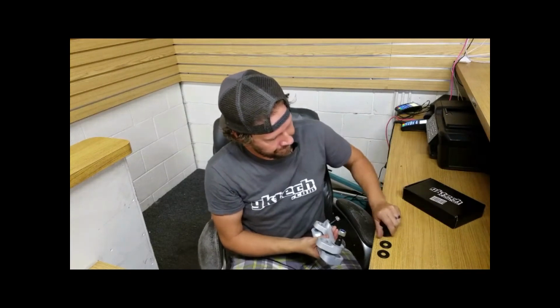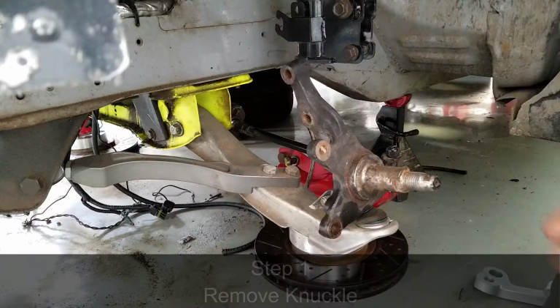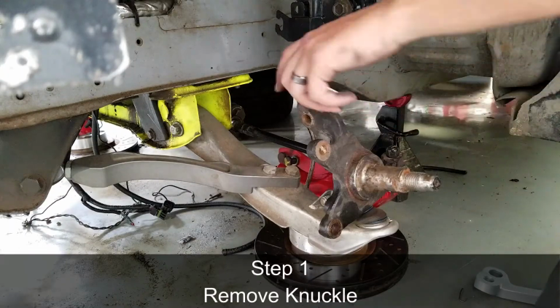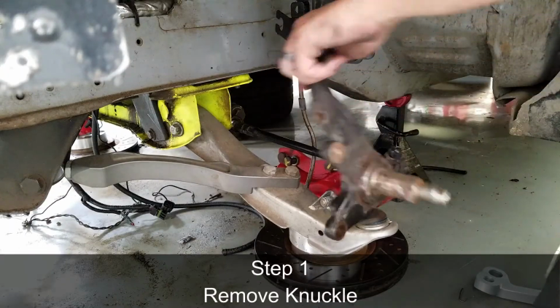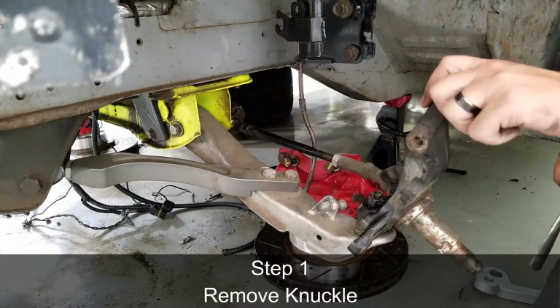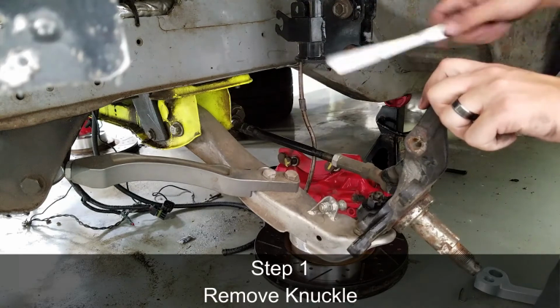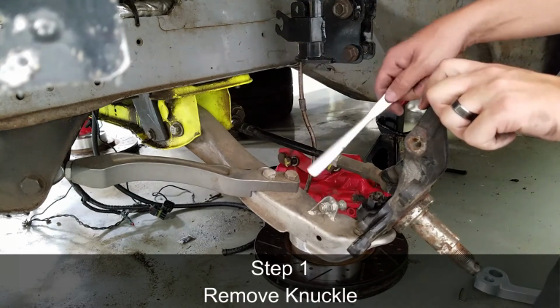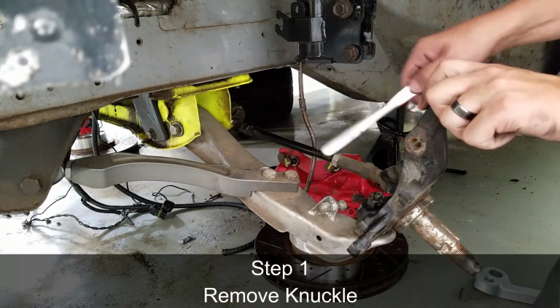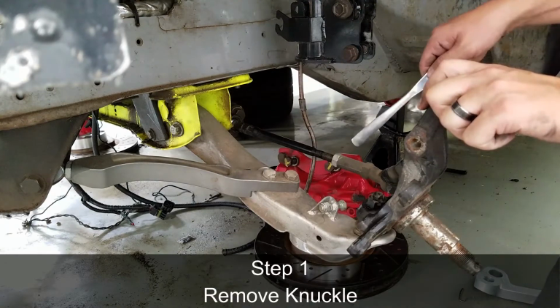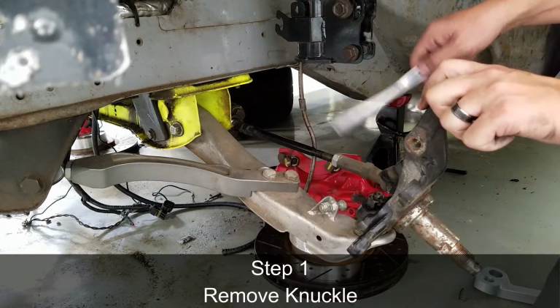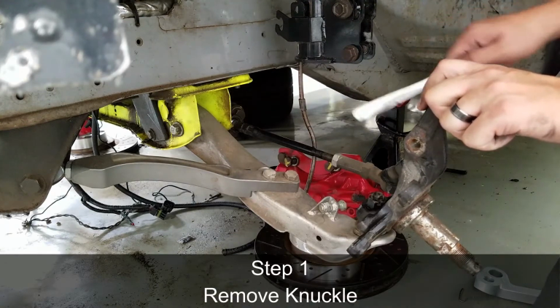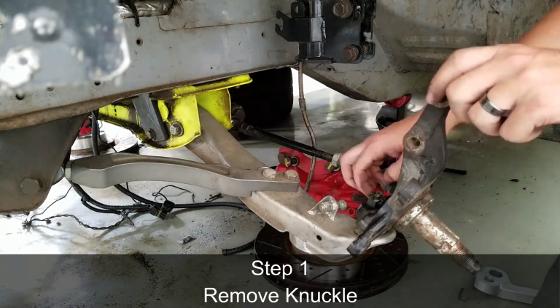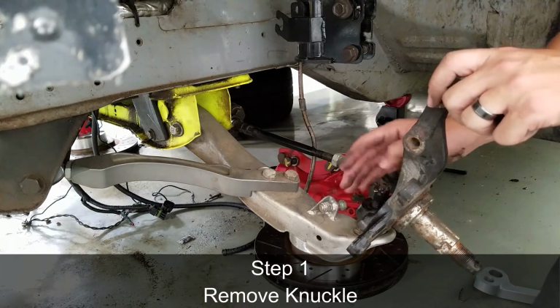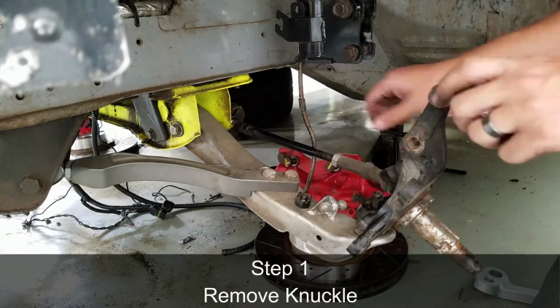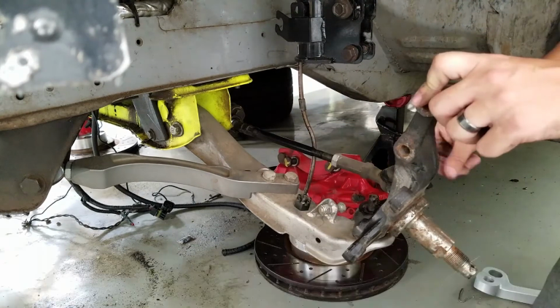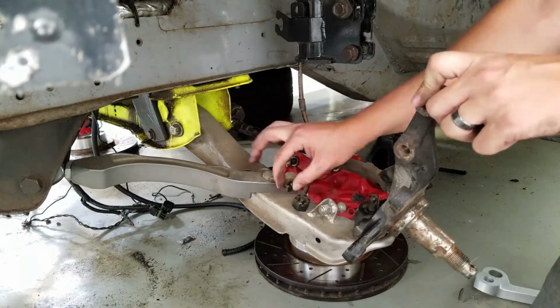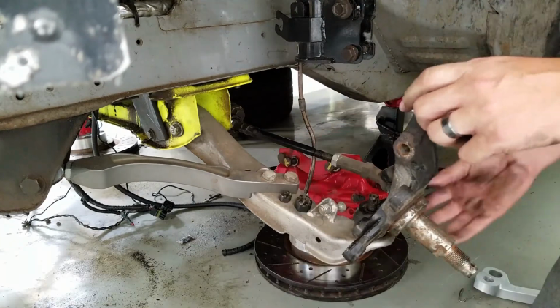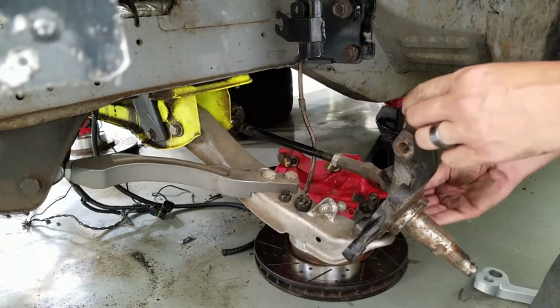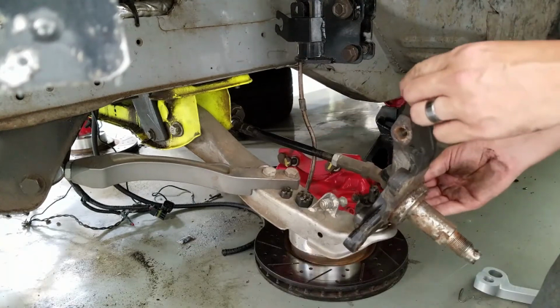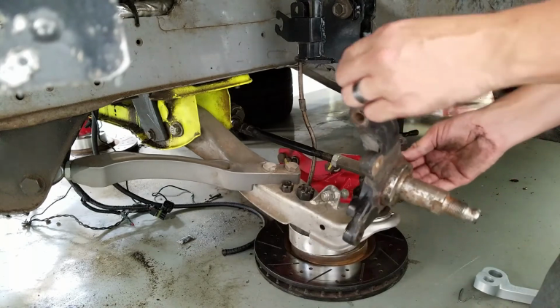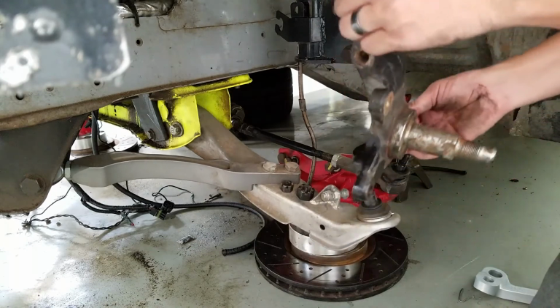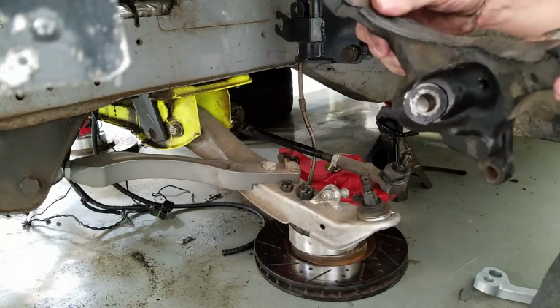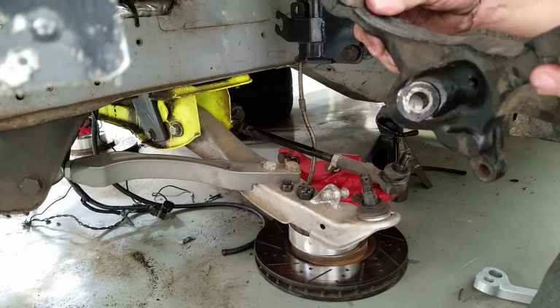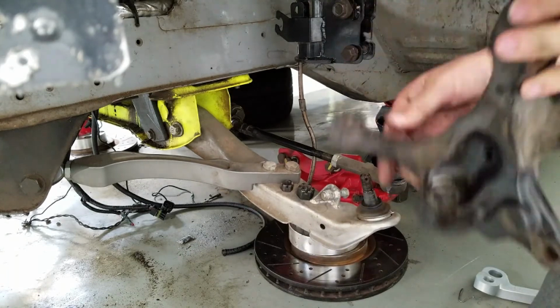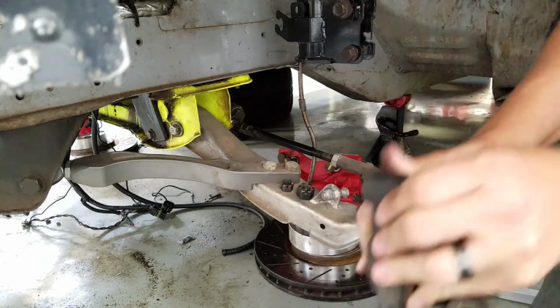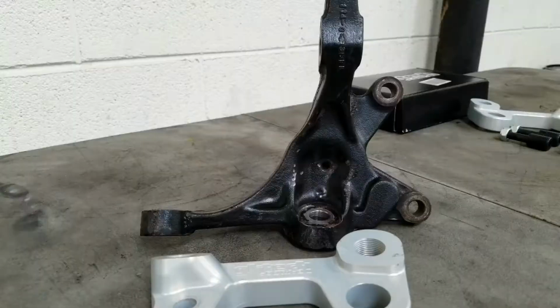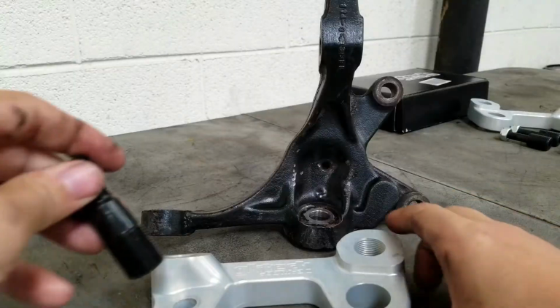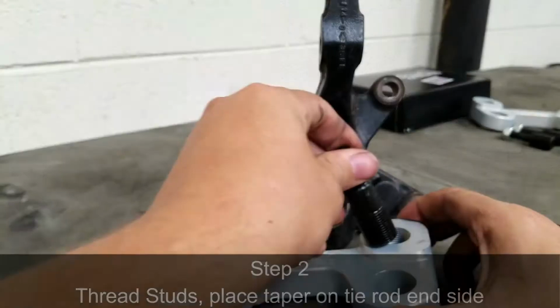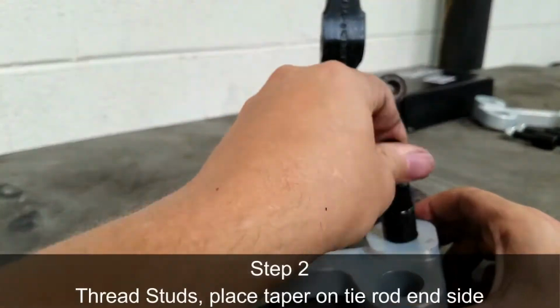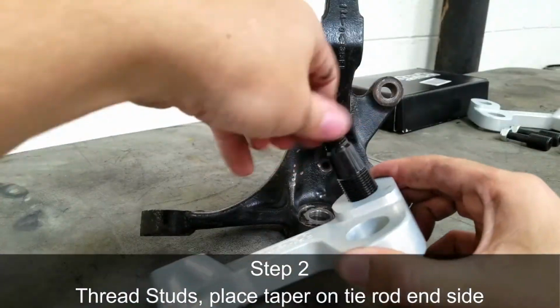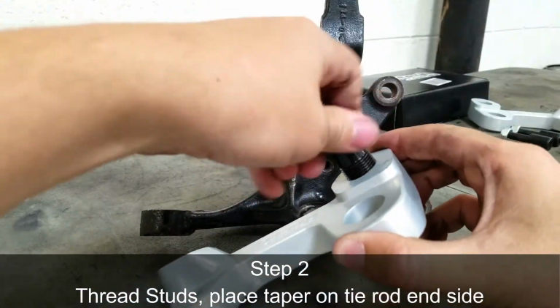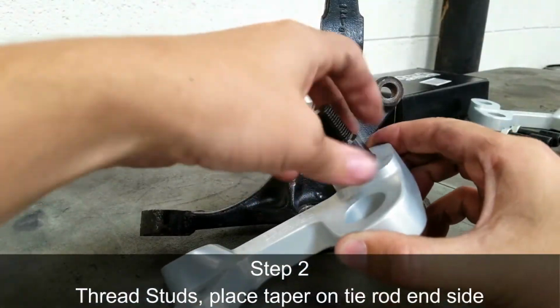The first step is going to be to remove the knuckle. Now thread the studs into their respective holes.